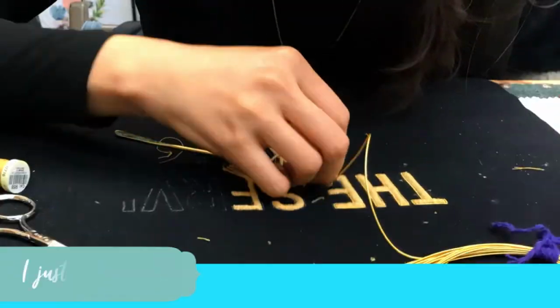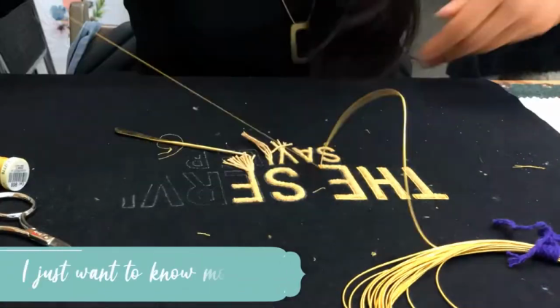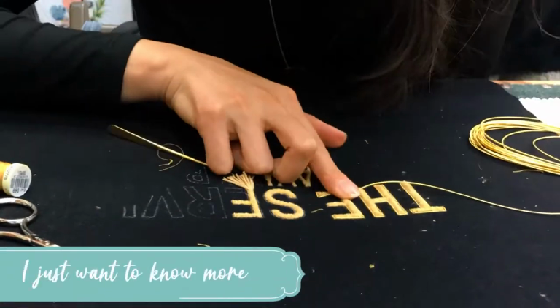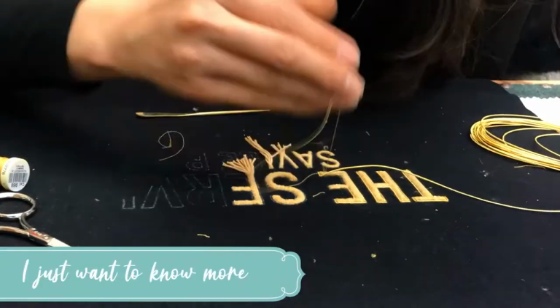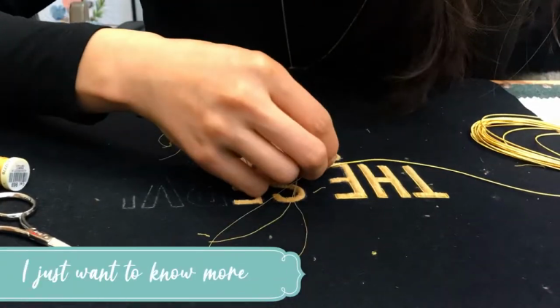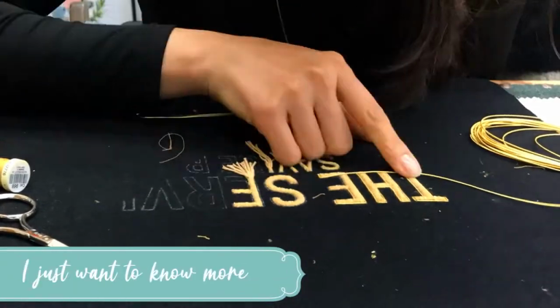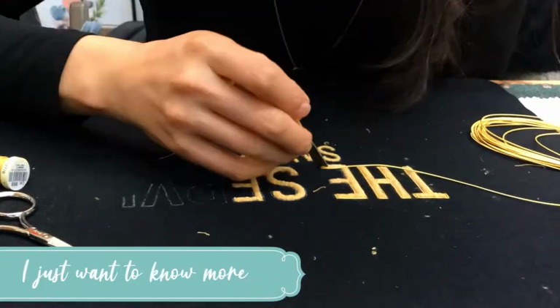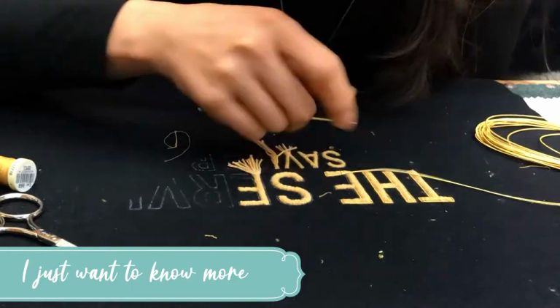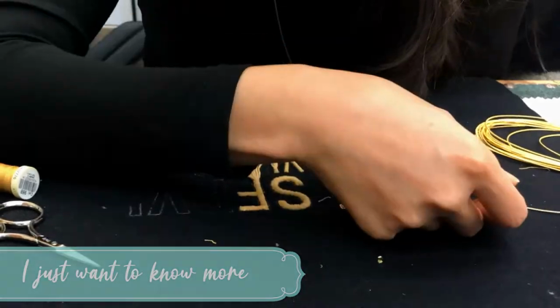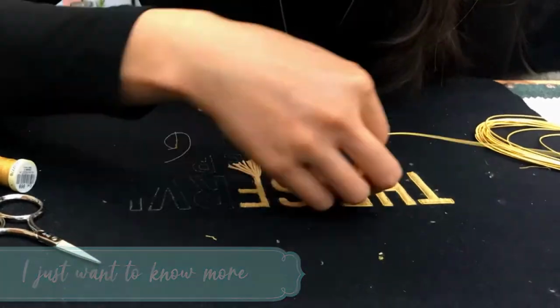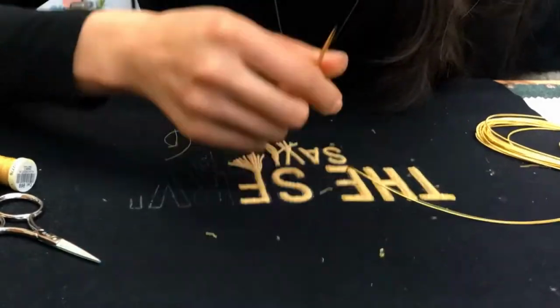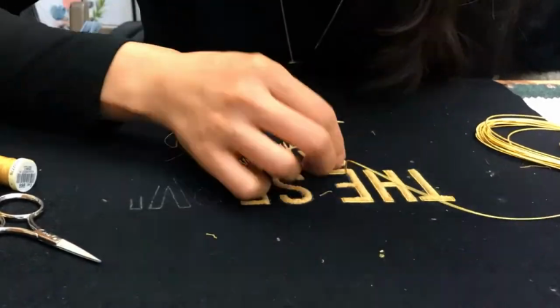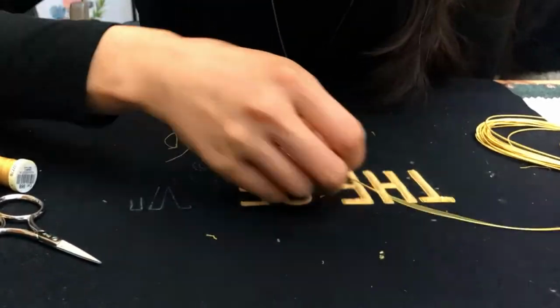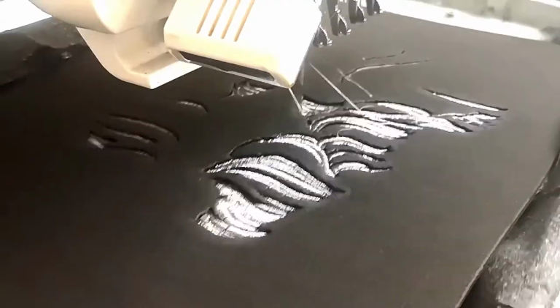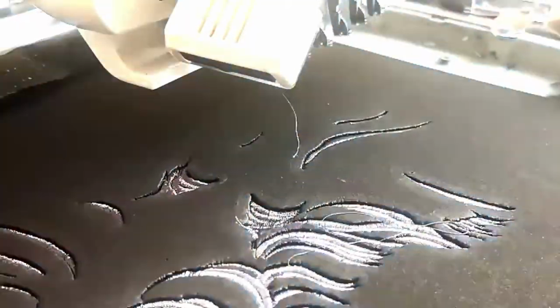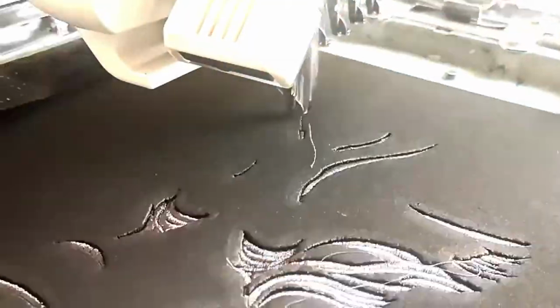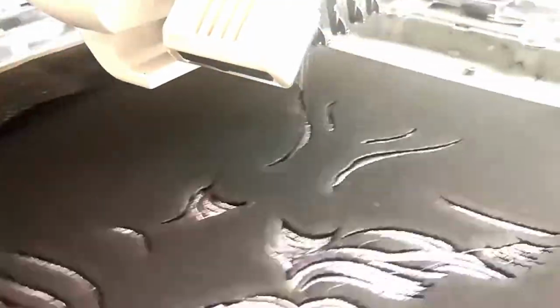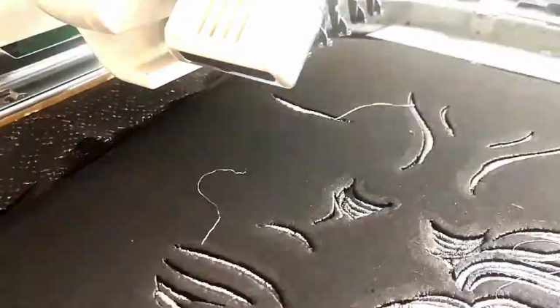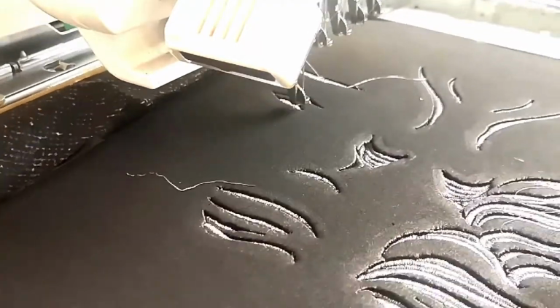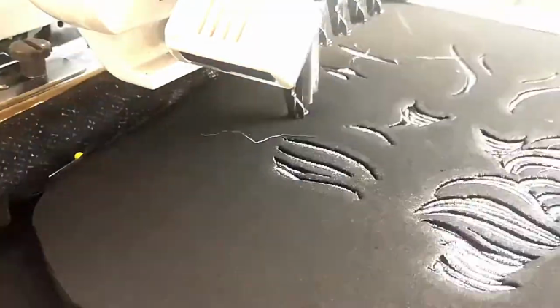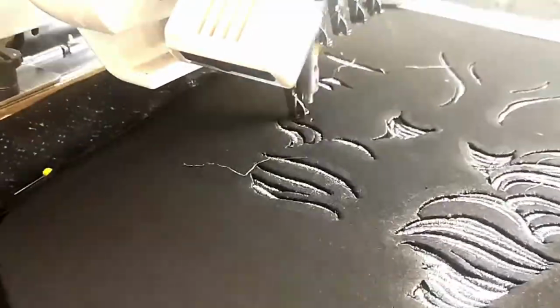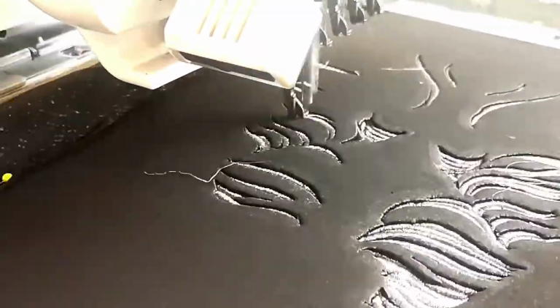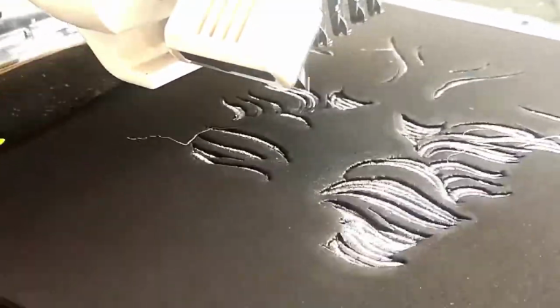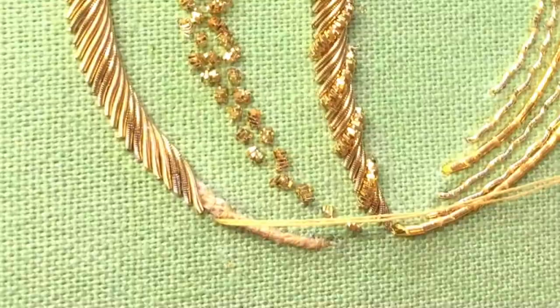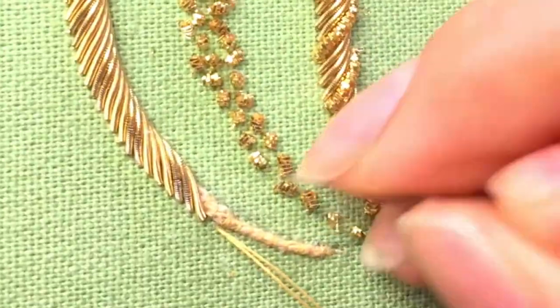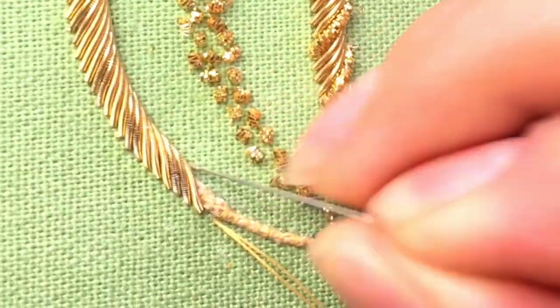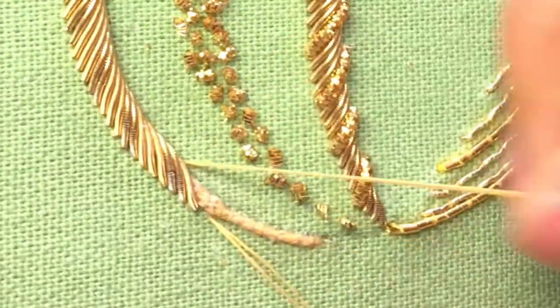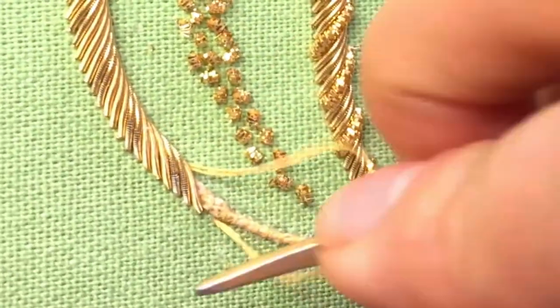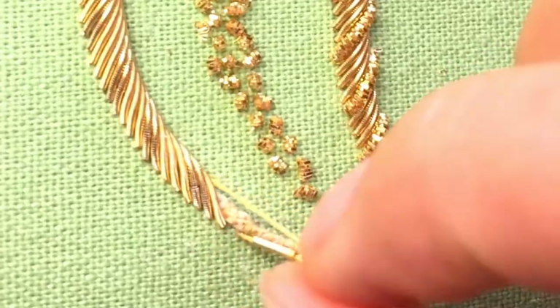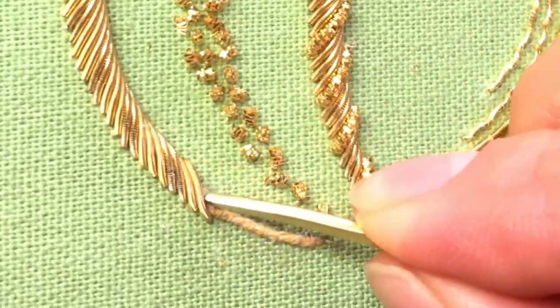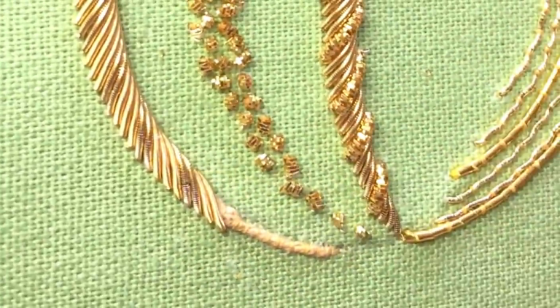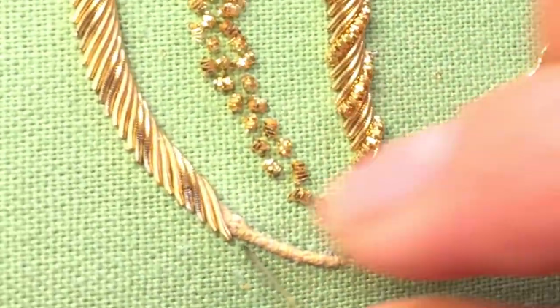Our sneak peeks and stitch along playlists can help you there, offering videos which show you around the studio, what it's like to be an embroiderer on a day-to-day basis, the sorts of projects we work on, and chats with our community while stitching from previous Instagram live sessions.